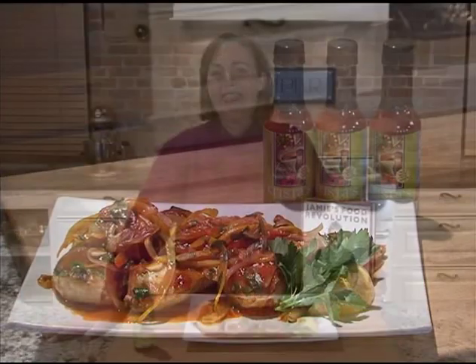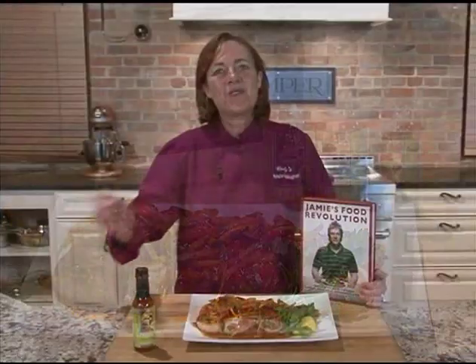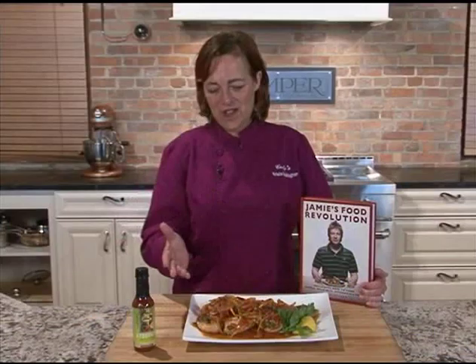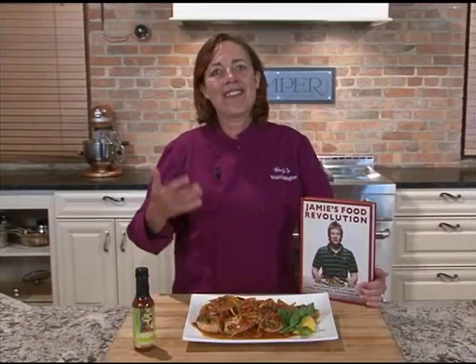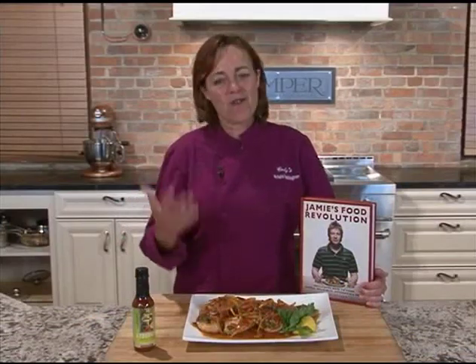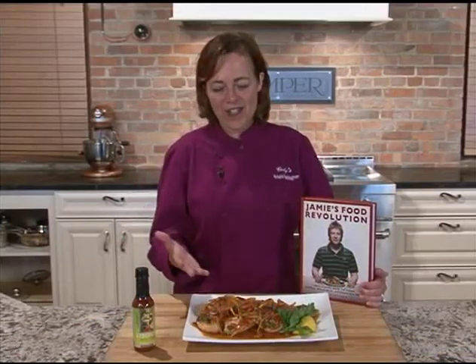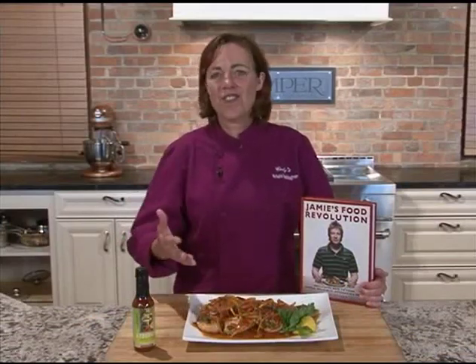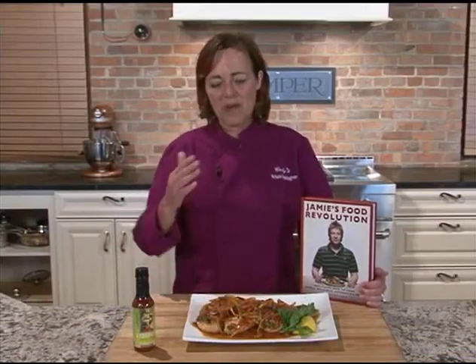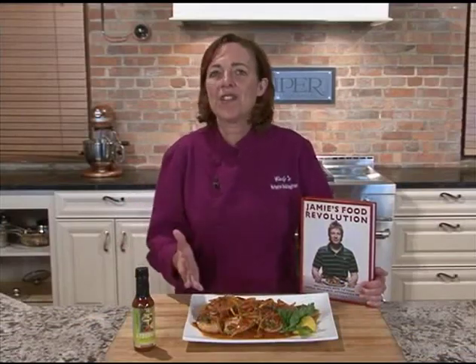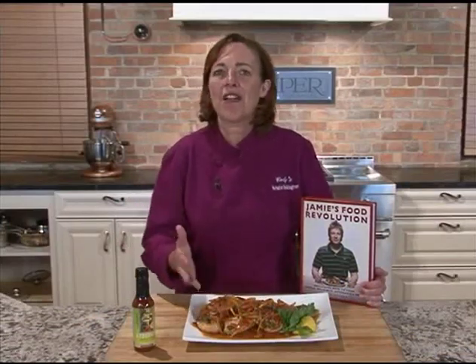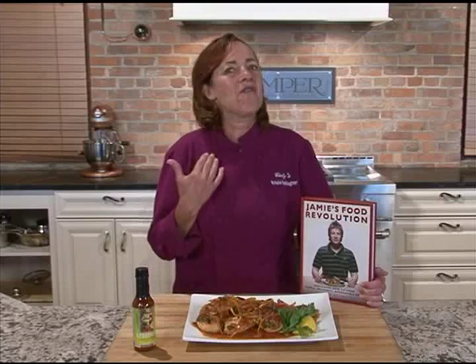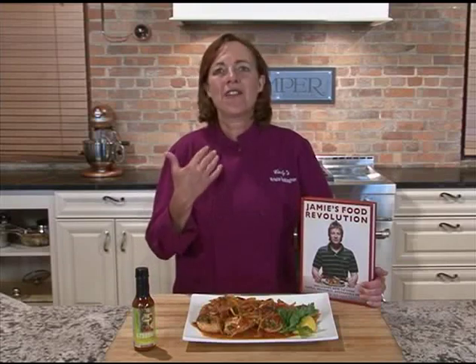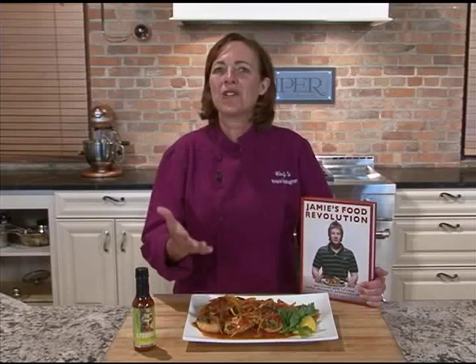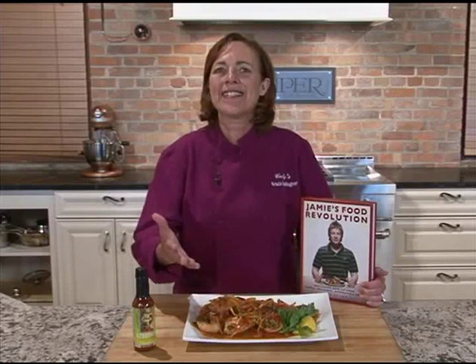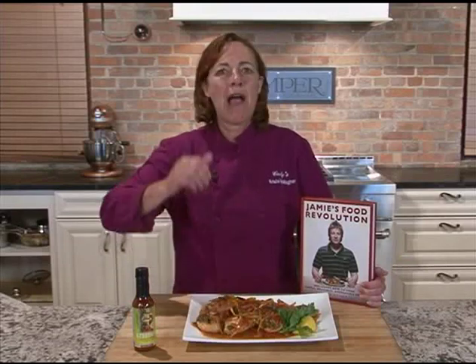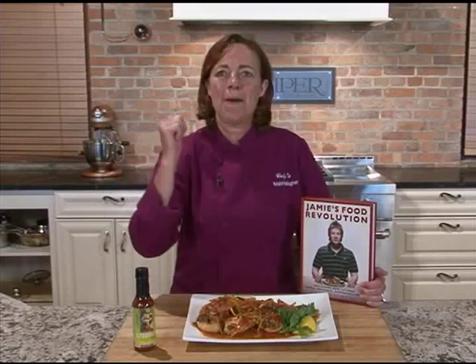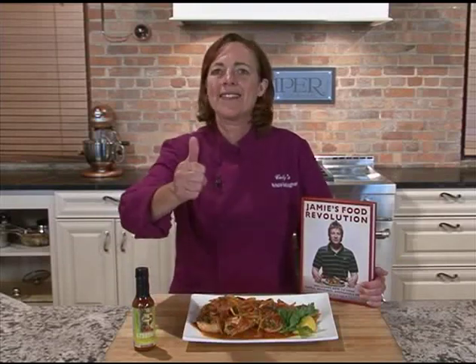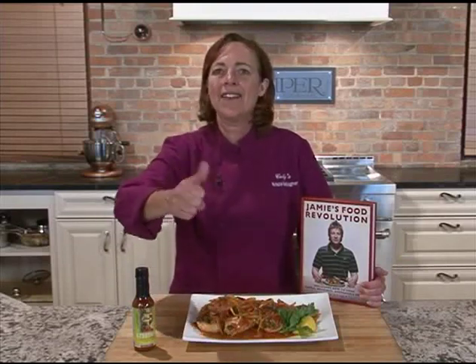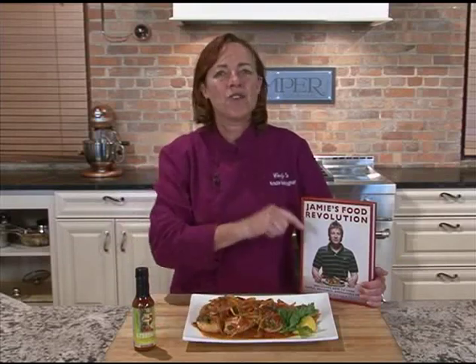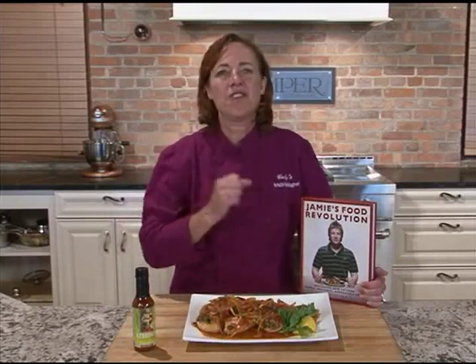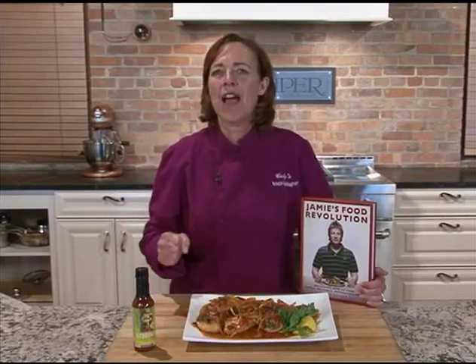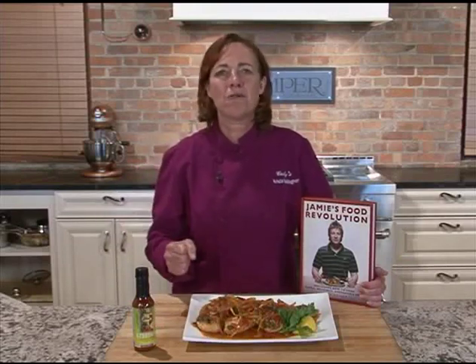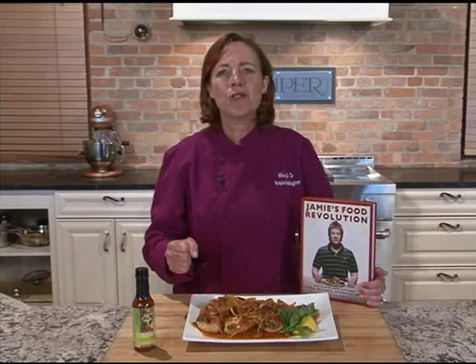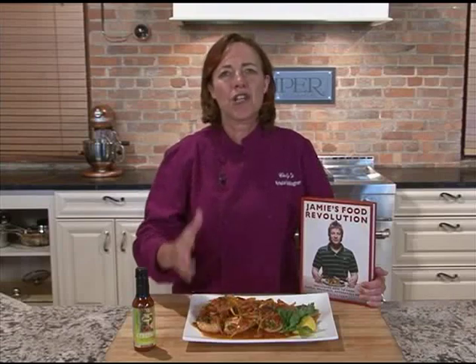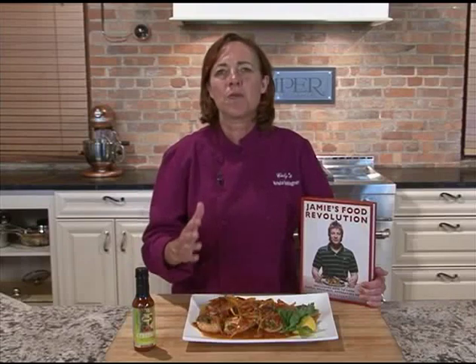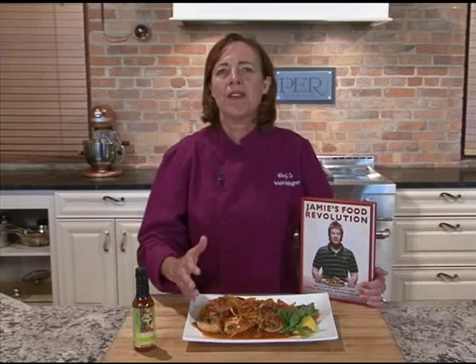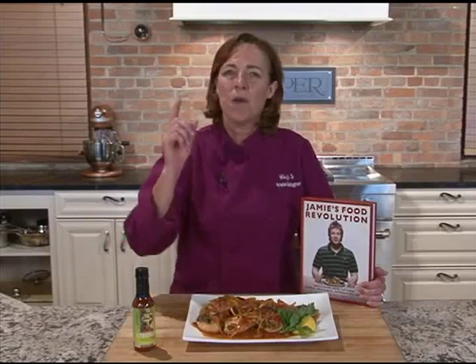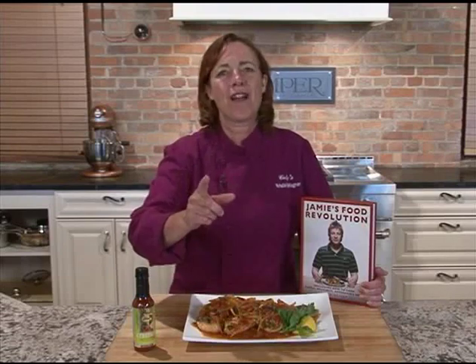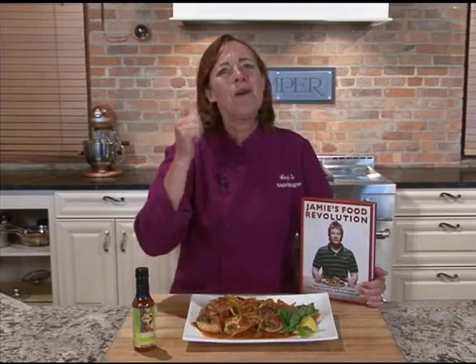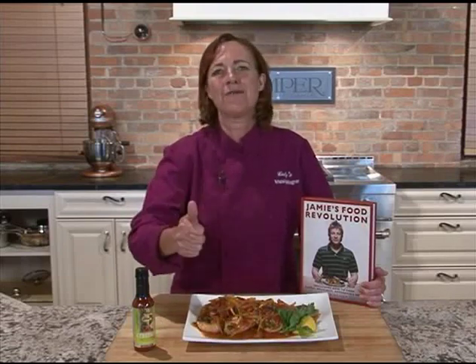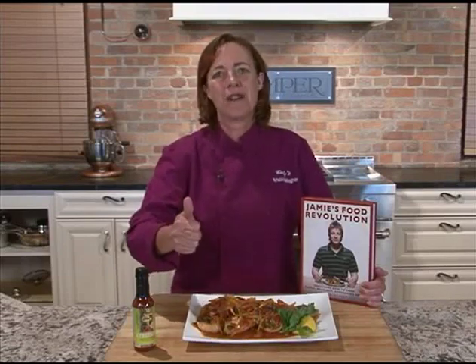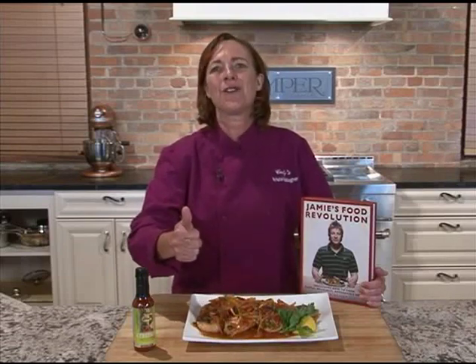Thank you so much today. This Escovitch is just a beautiful dish. I'm Krista Van Wagner from Curly's. I want you to pass it on — join the Jamie Oliver revolution and share this recipe with a friend. Come dine with me, Western New York.